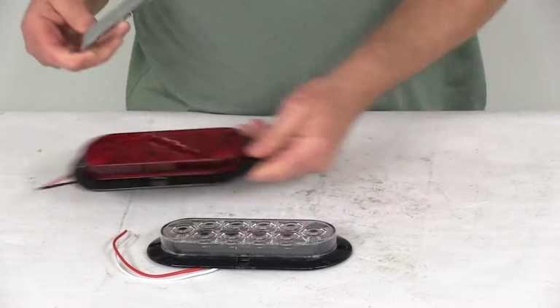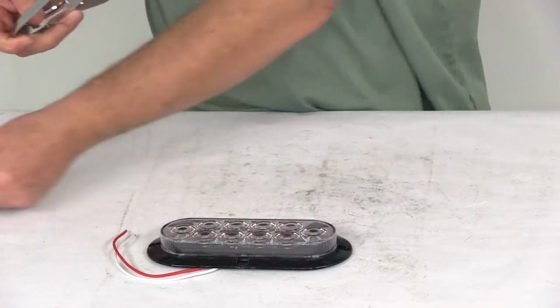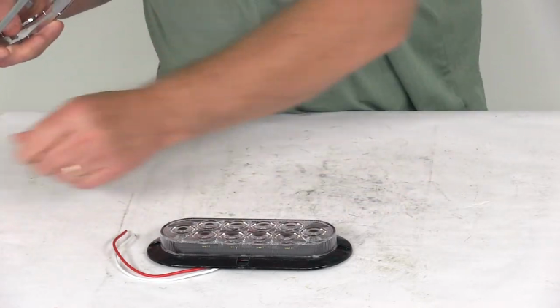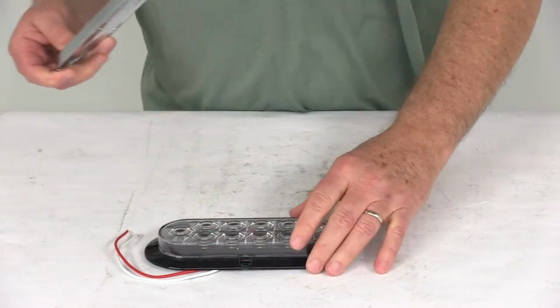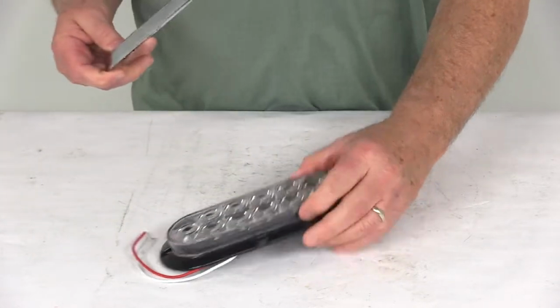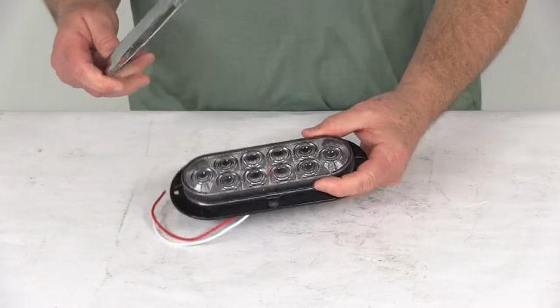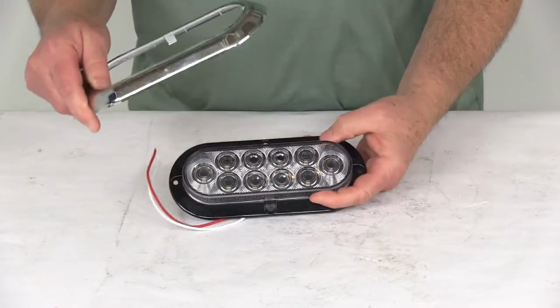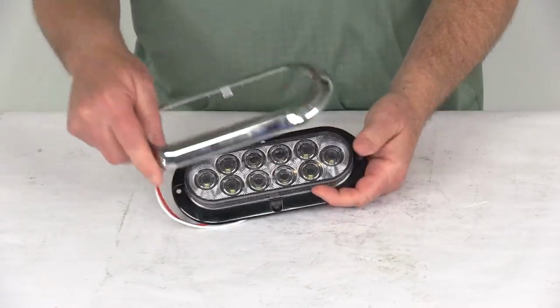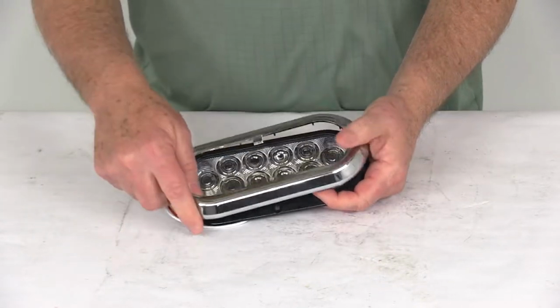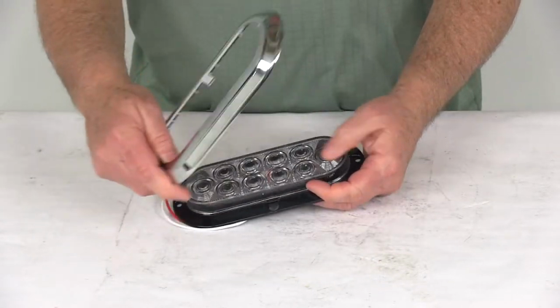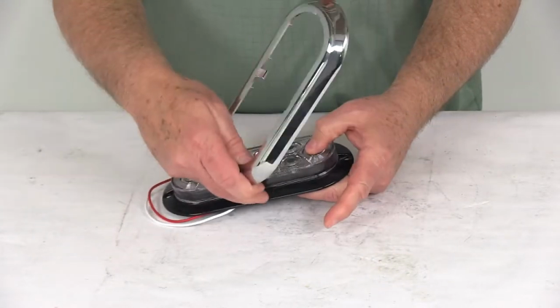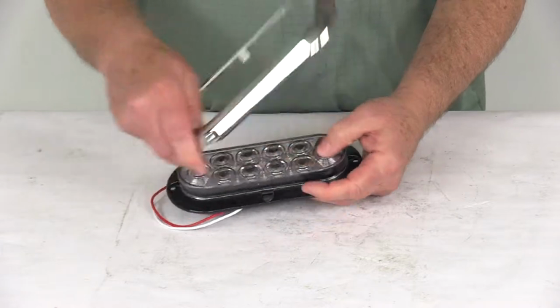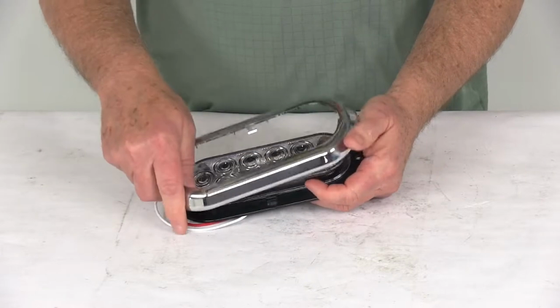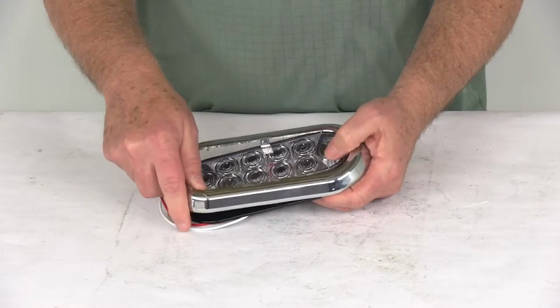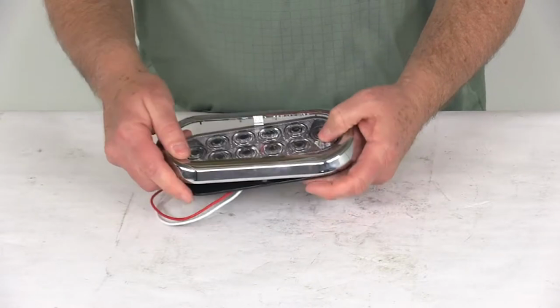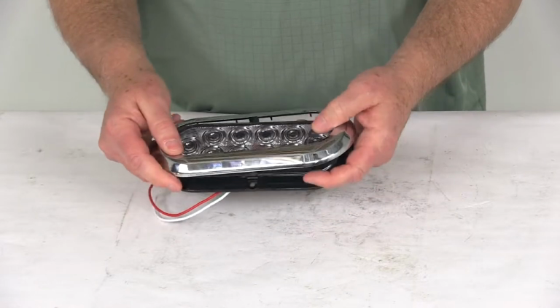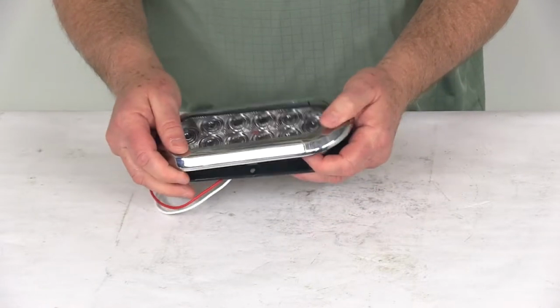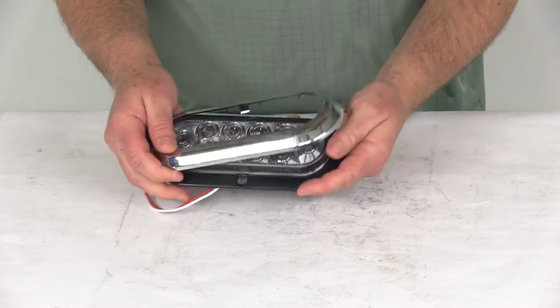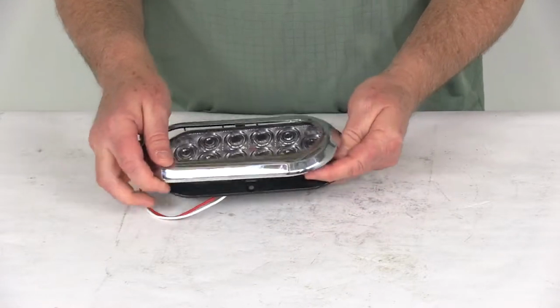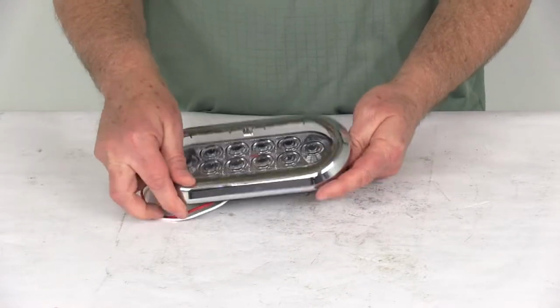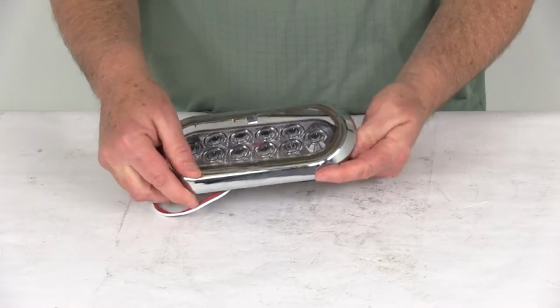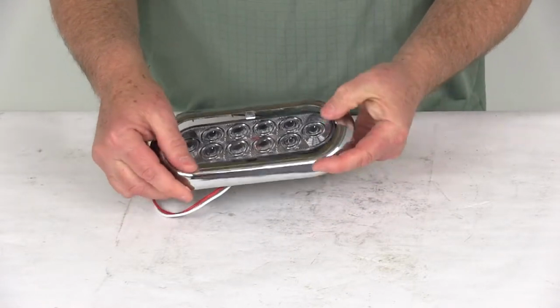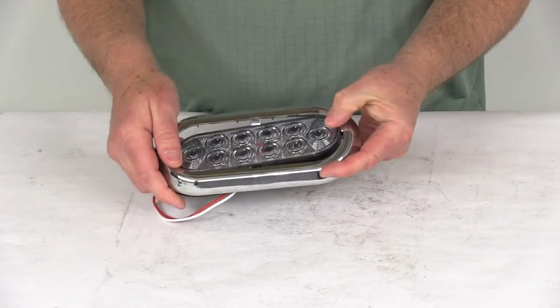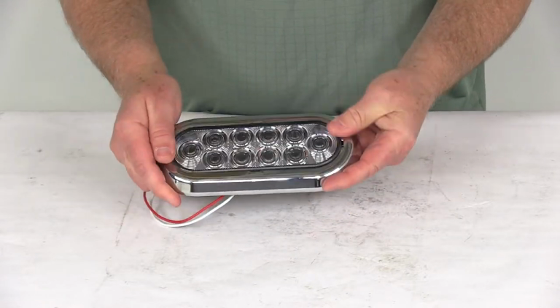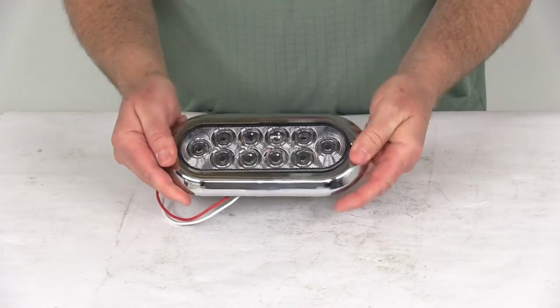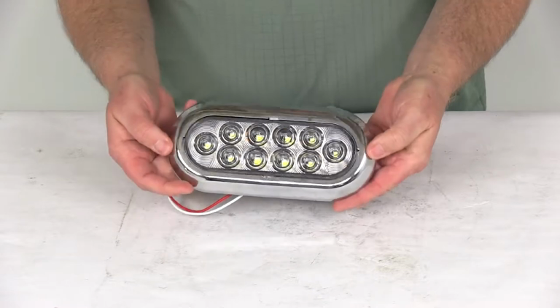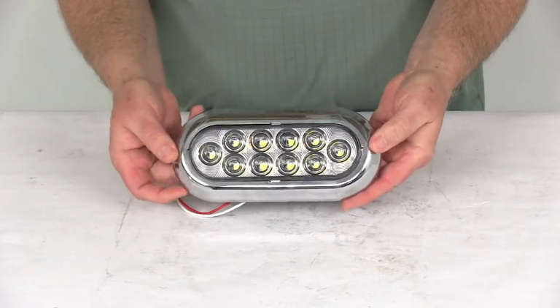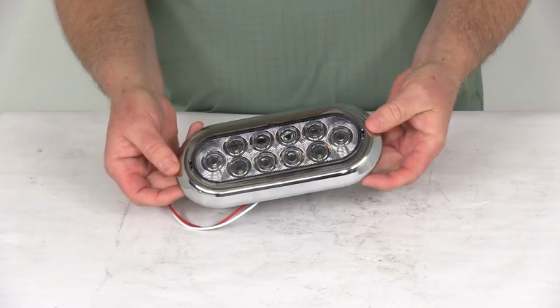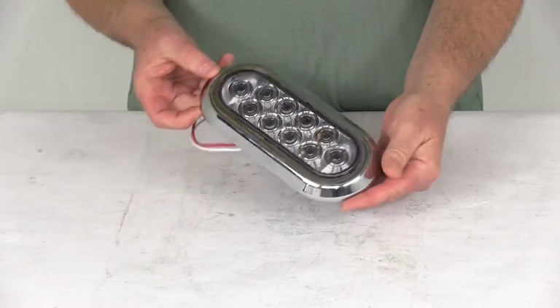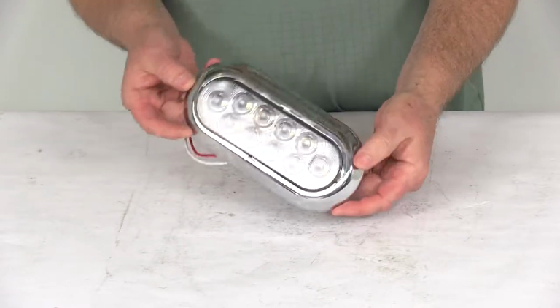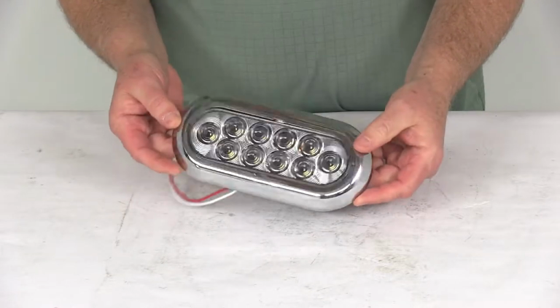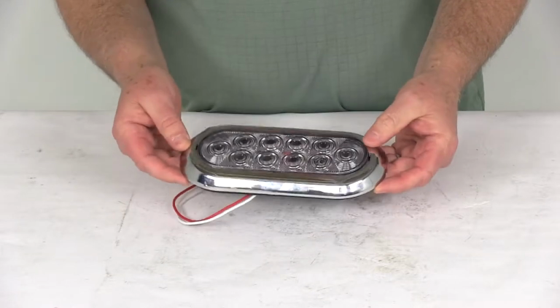You can do the same on the BUL78 series — it has the mounting holes with the little indentations. Just go ahead and take your chrome ring, and it pops right over there, giving you a nice finished look to your trailer.